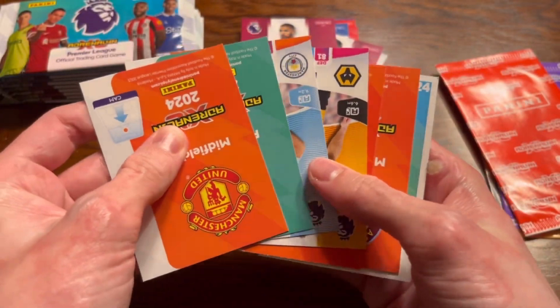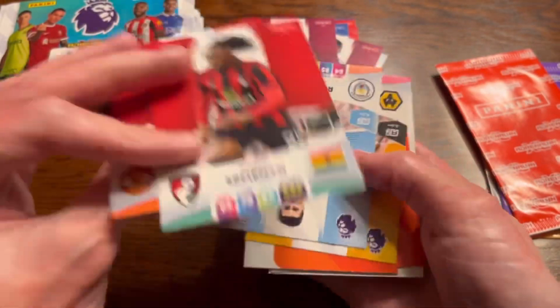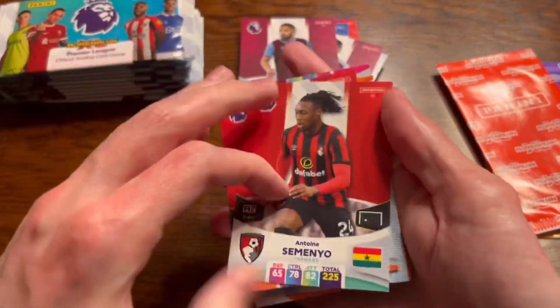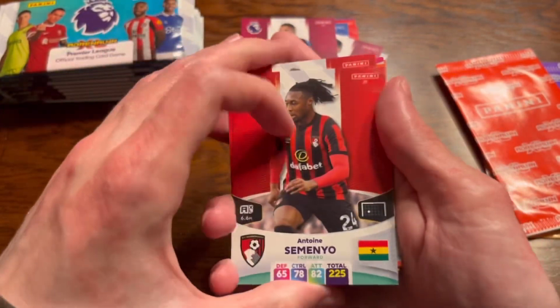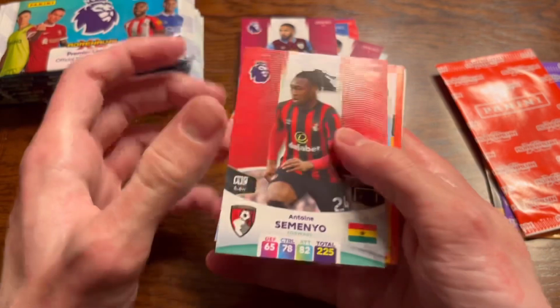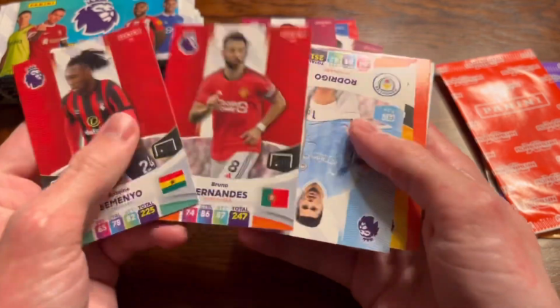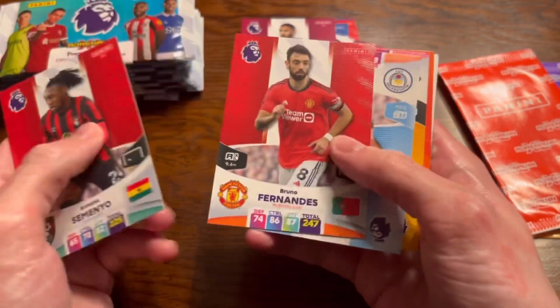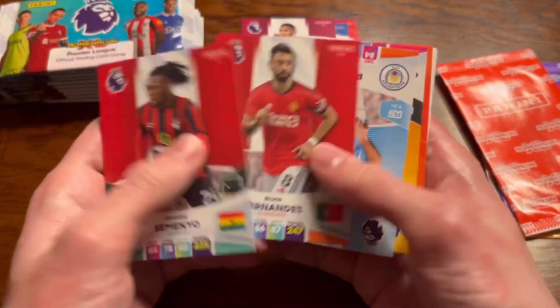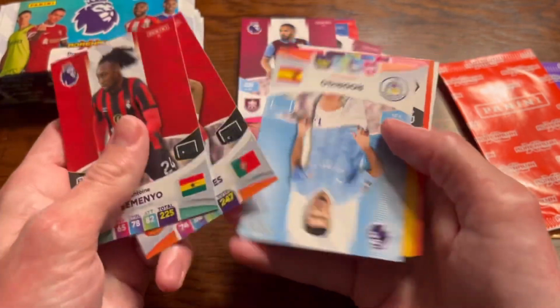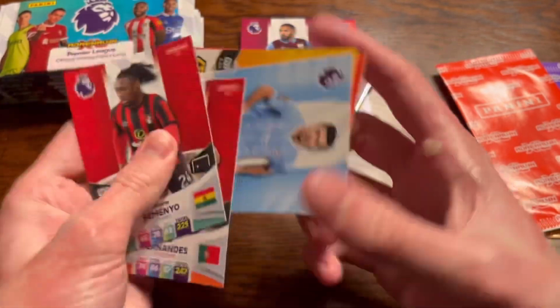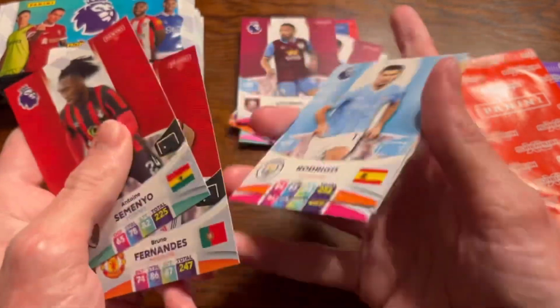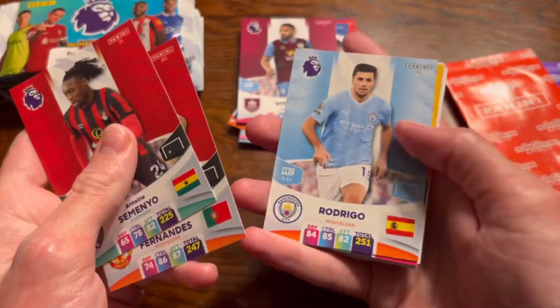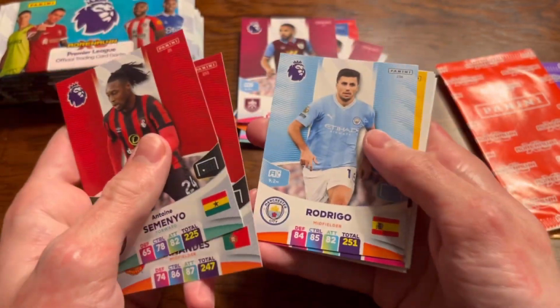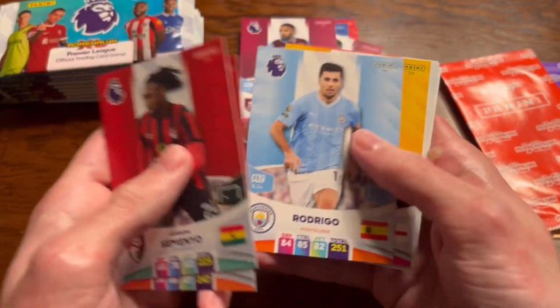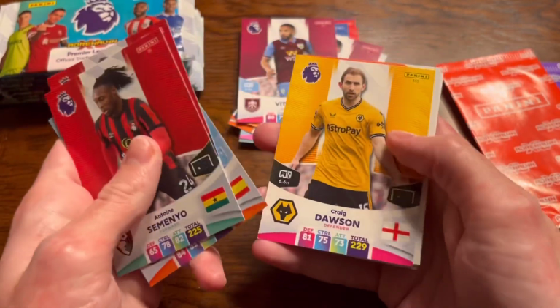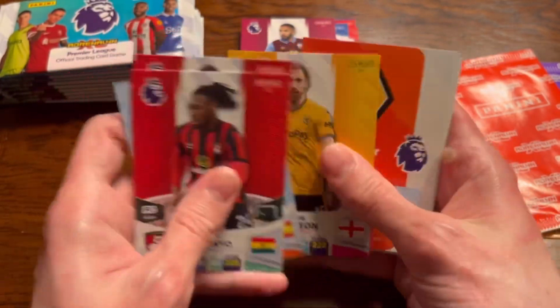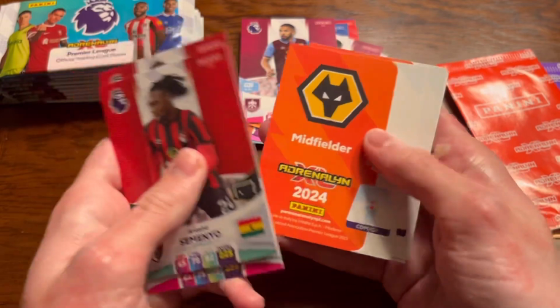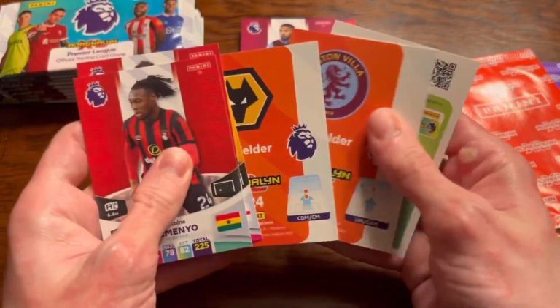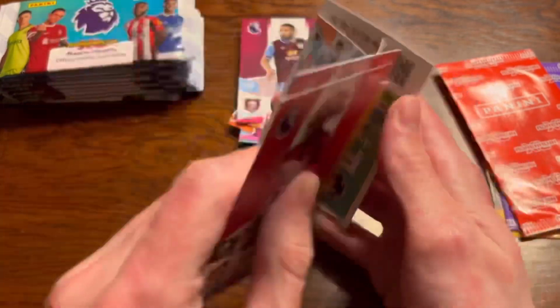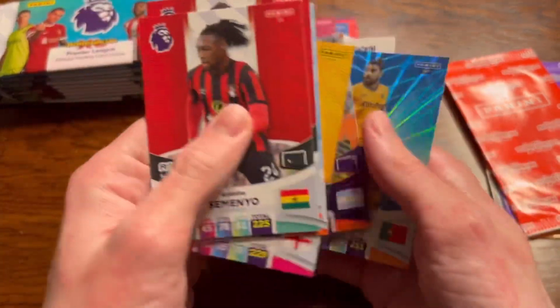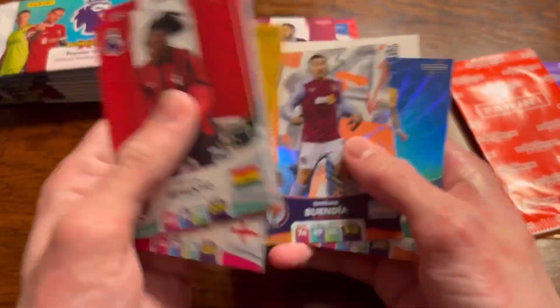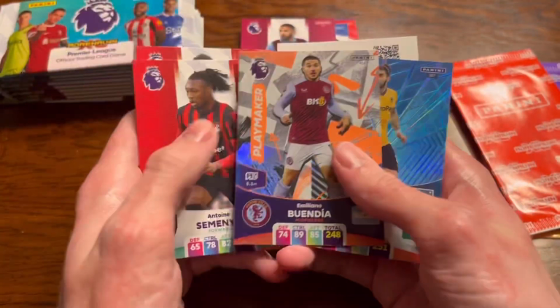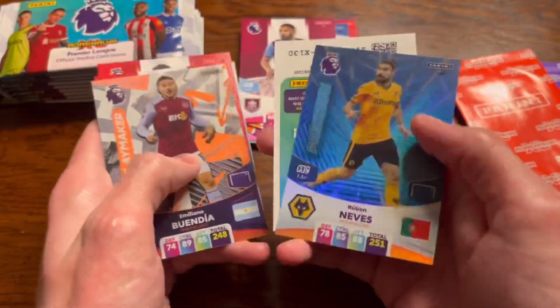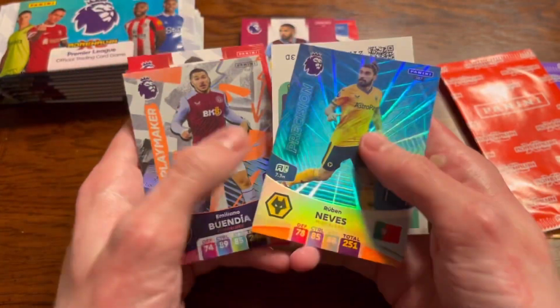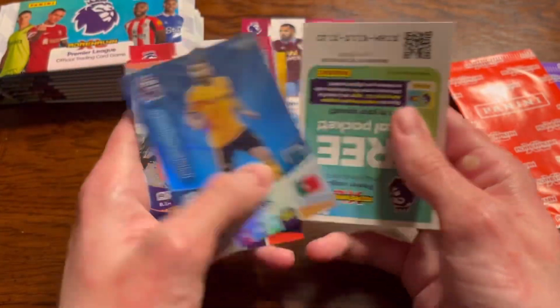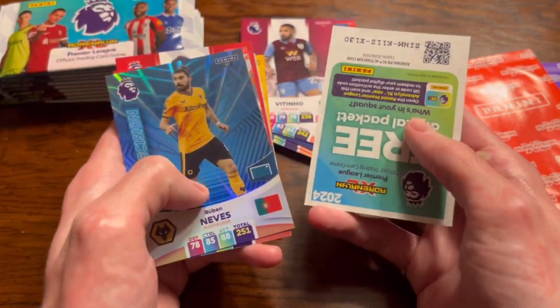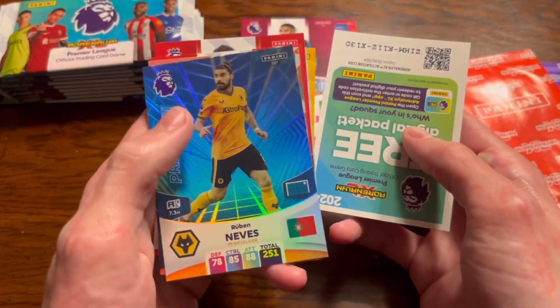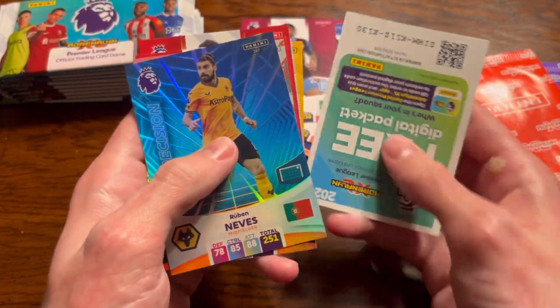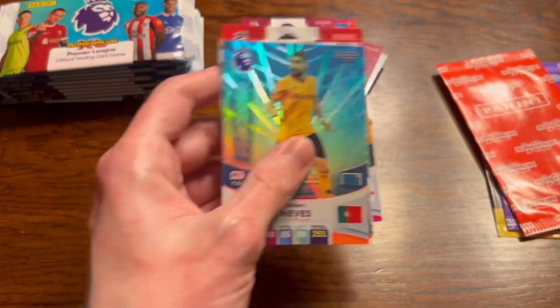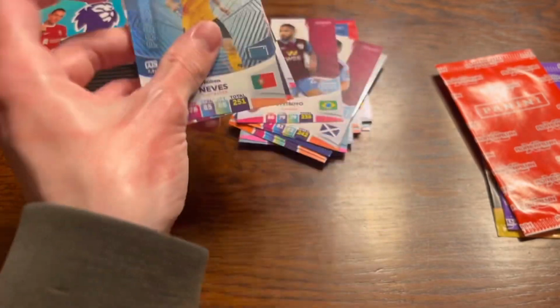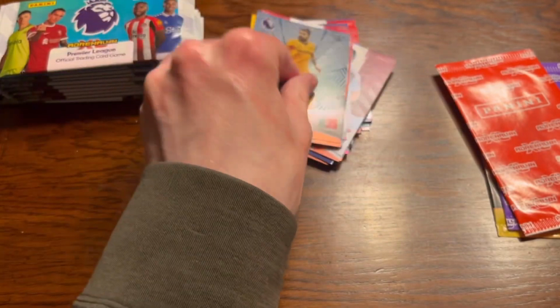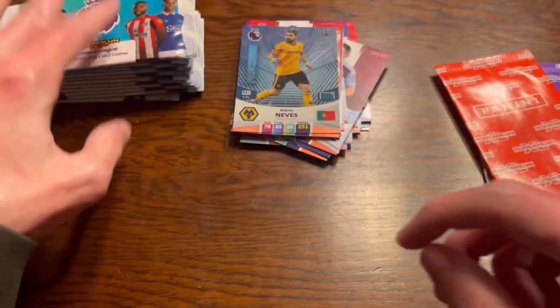Fourth pack - what is going on here? We have Semanio, Bruno Fernandes there - just lost 3-0 to City there - Rodrigo, Dawson, Buendia, and Ruben Neves from Wolves in that pack there.